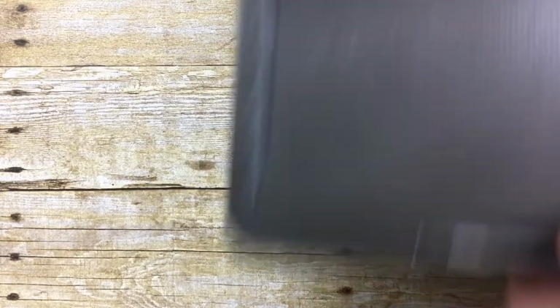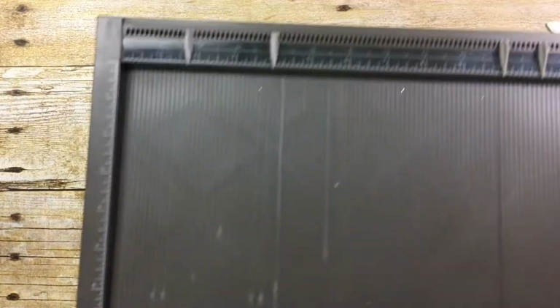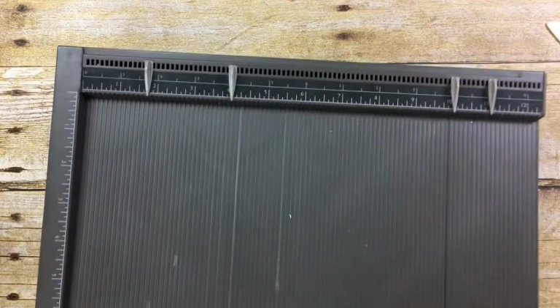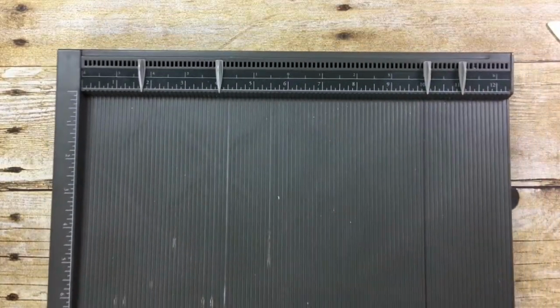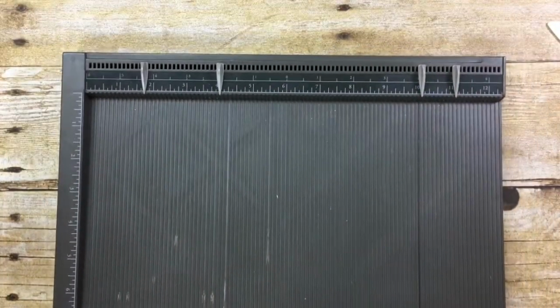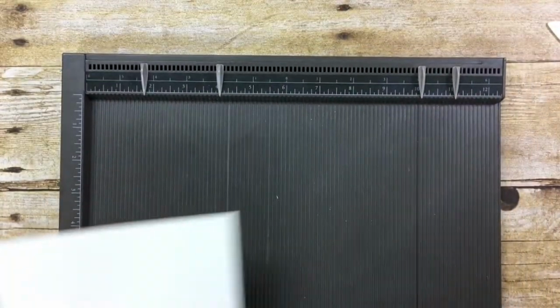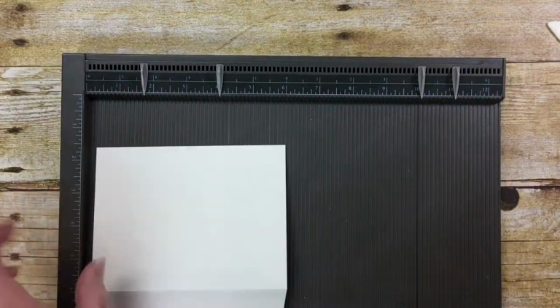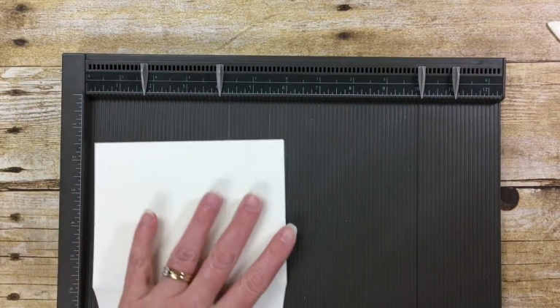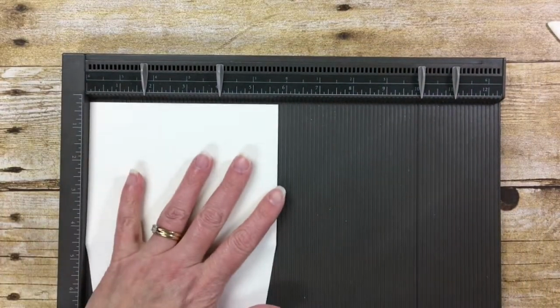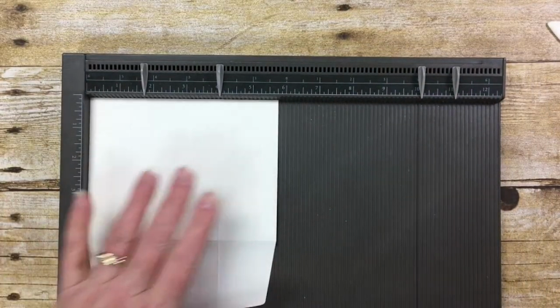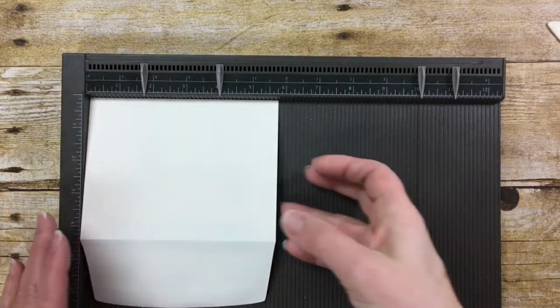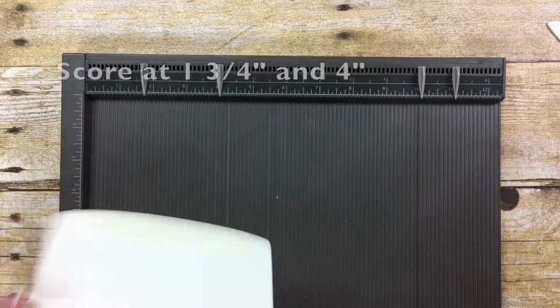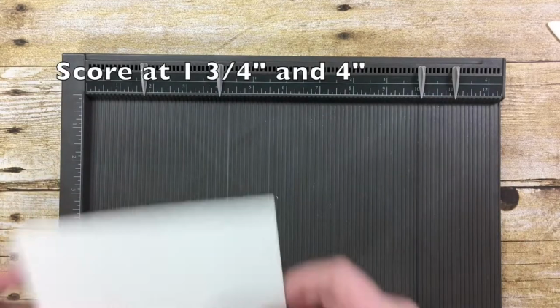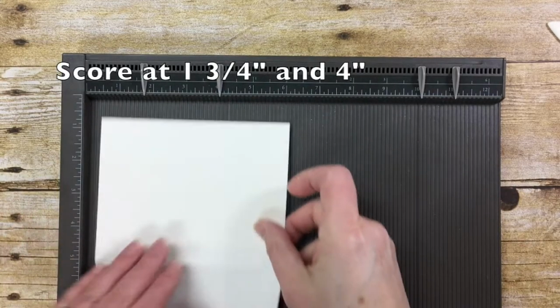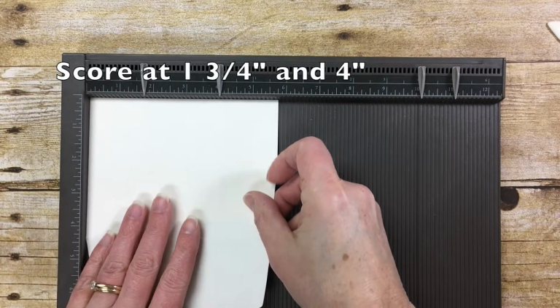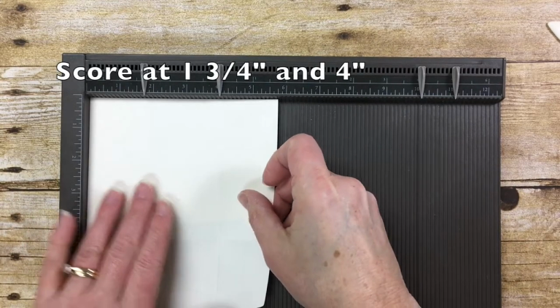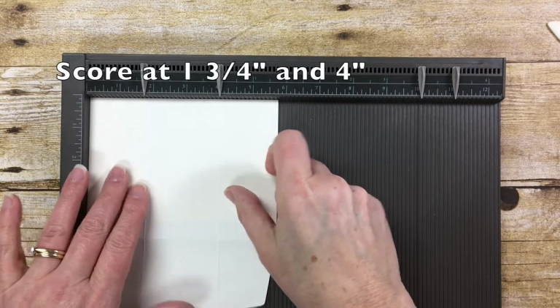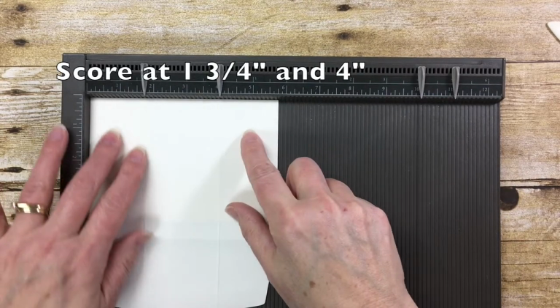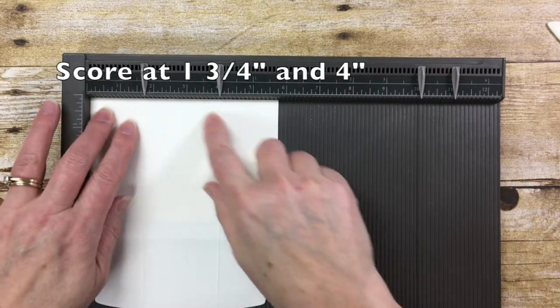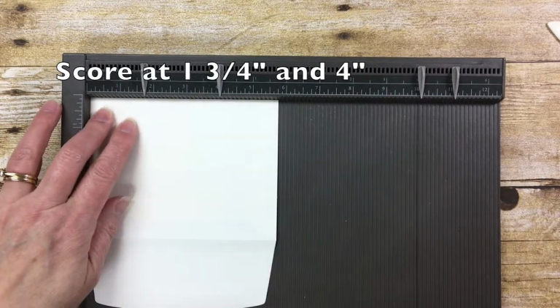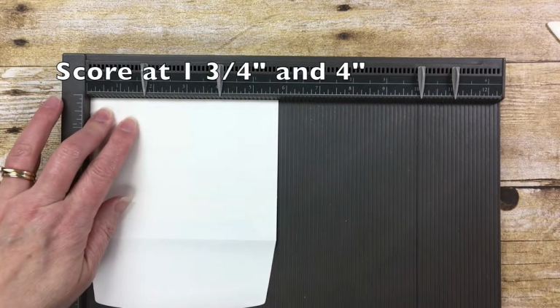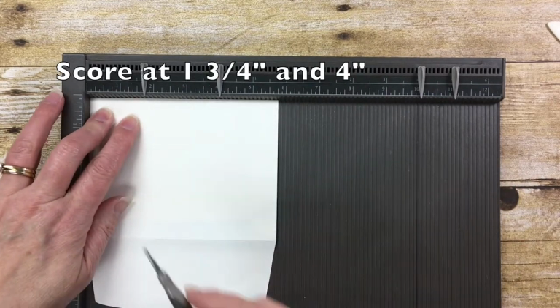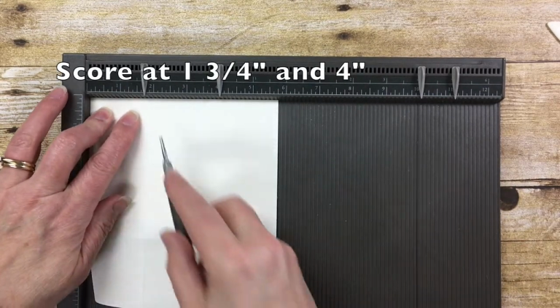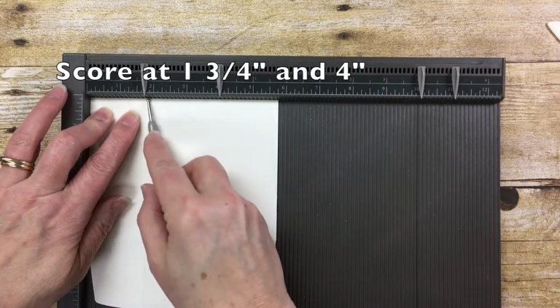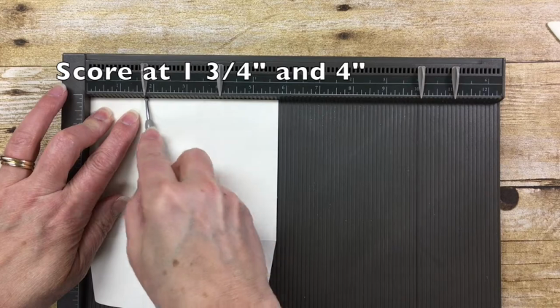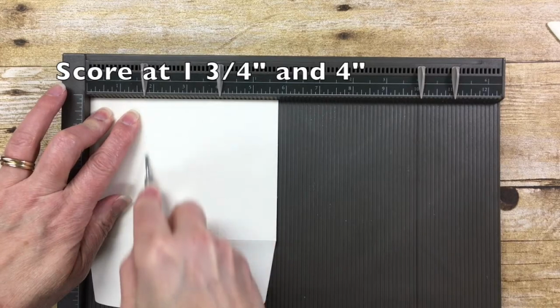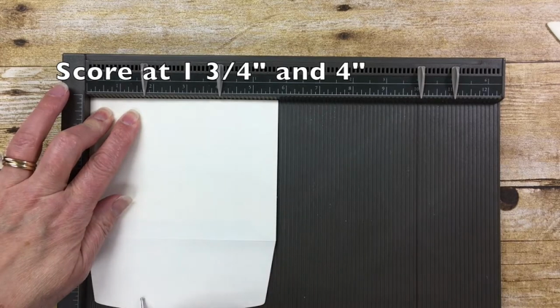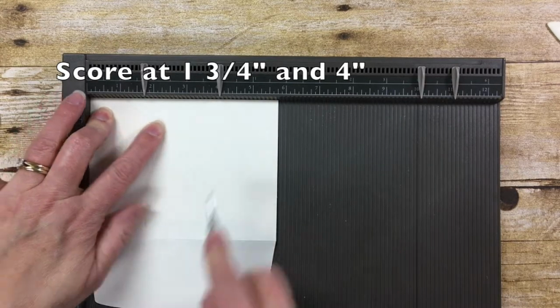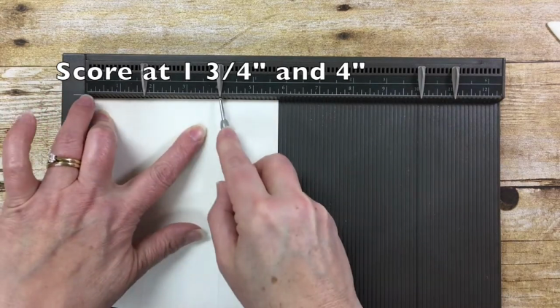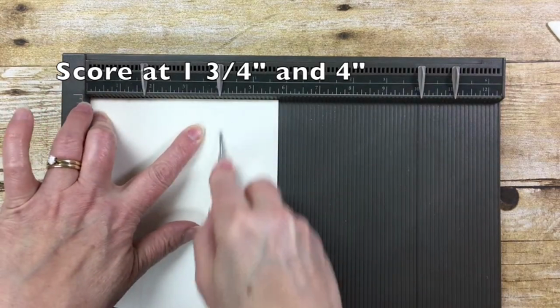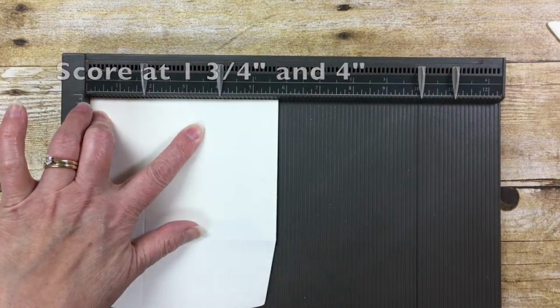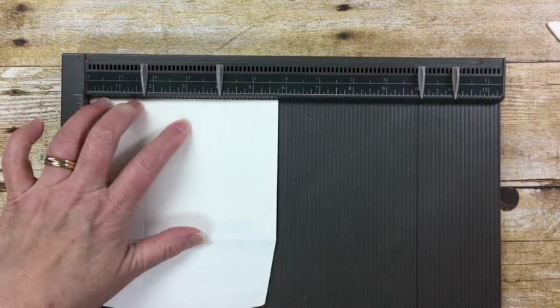I just need my scoring board and a medium envelope. I've got that envelope opened up and I'm going to put it on my scoring tool and score at one and three quarters and four inches.